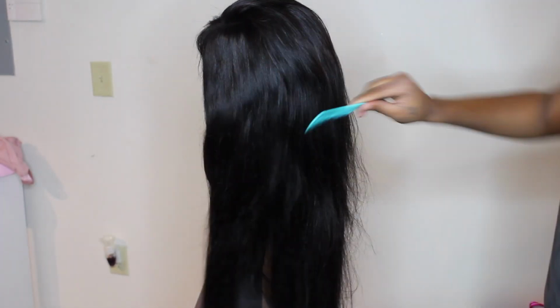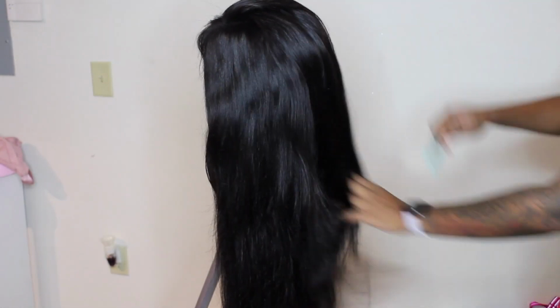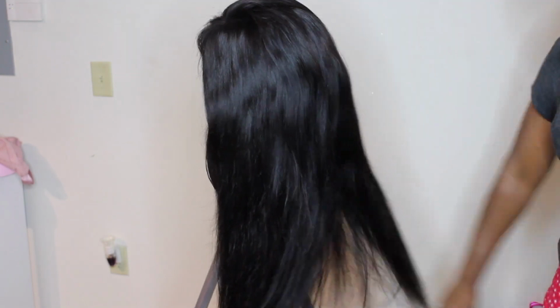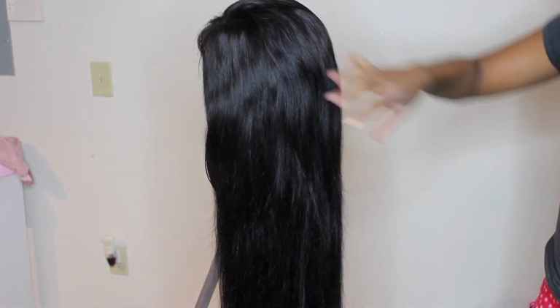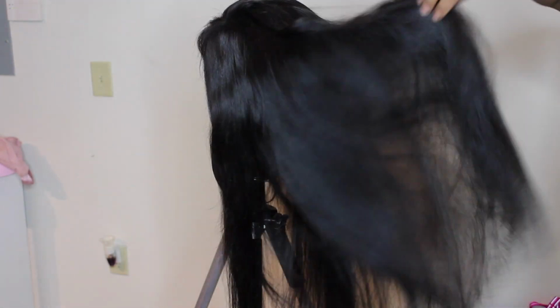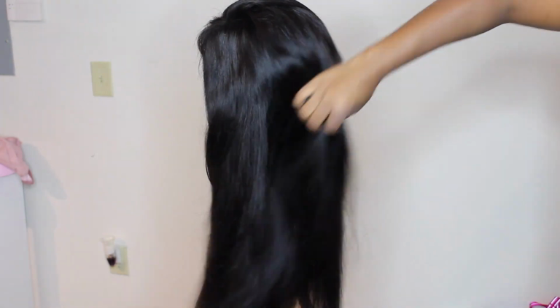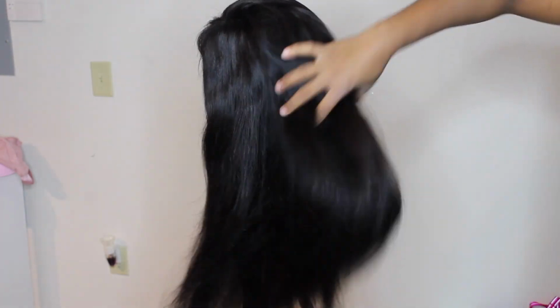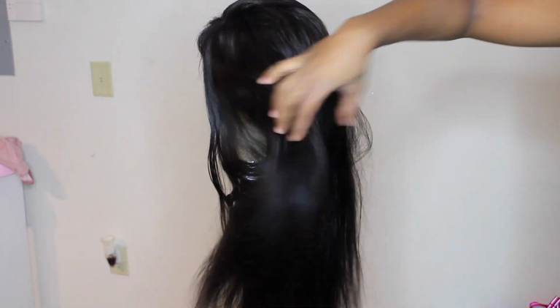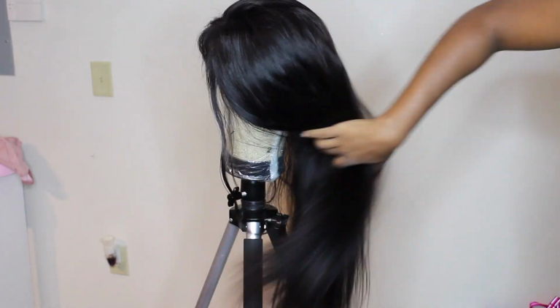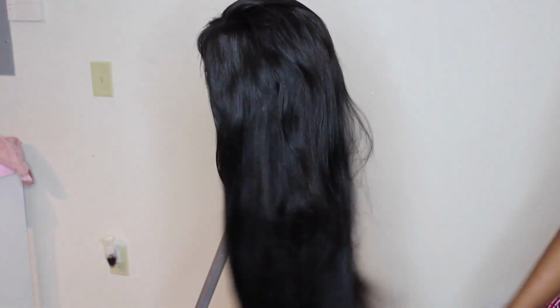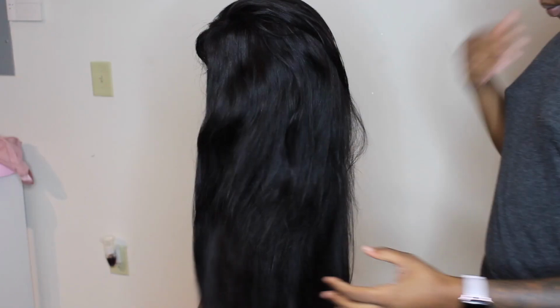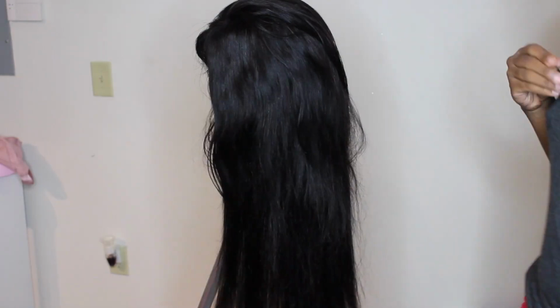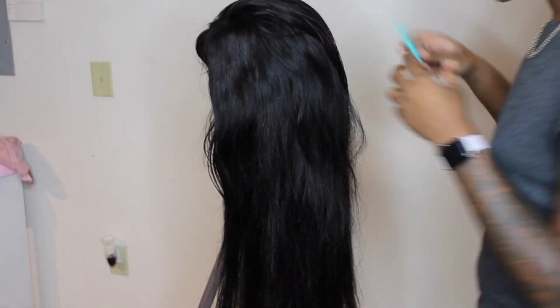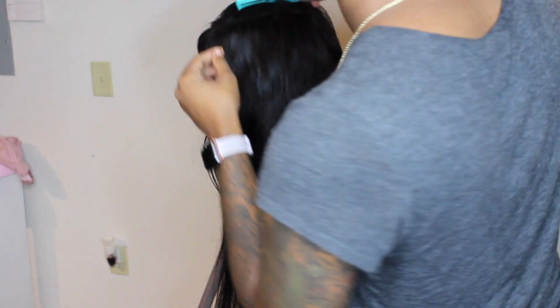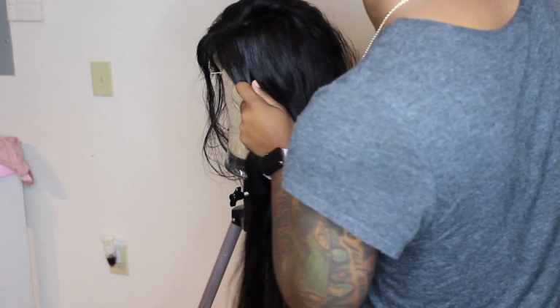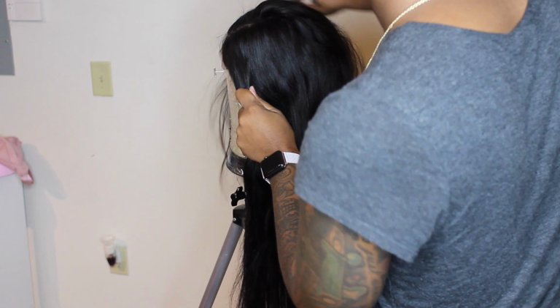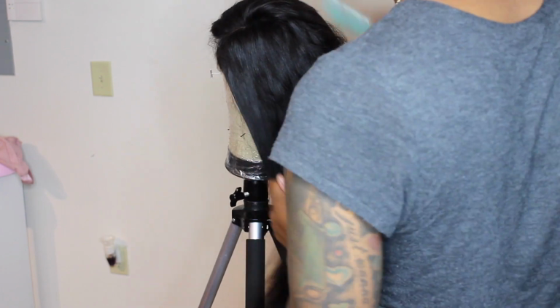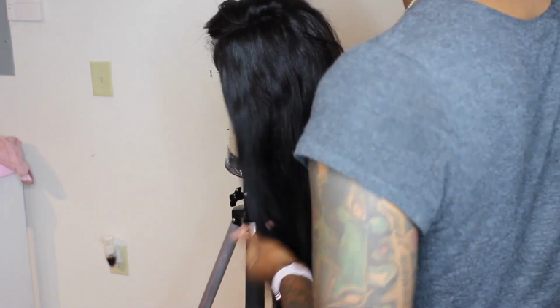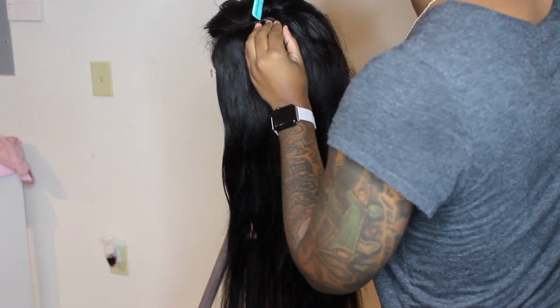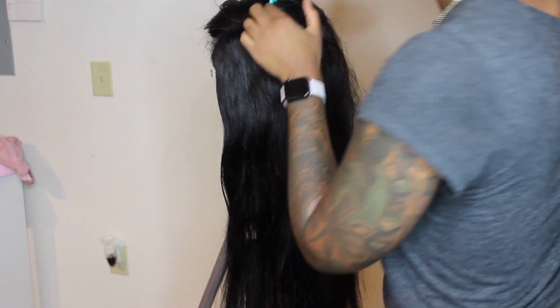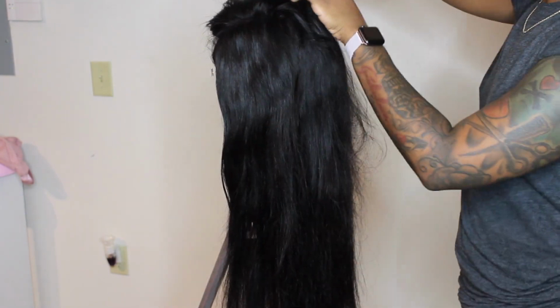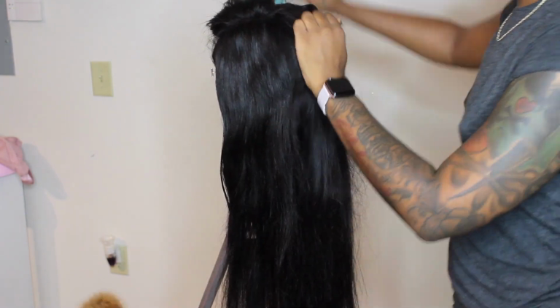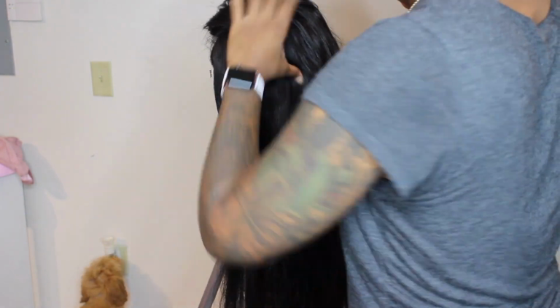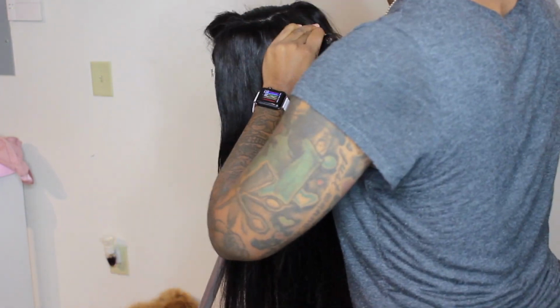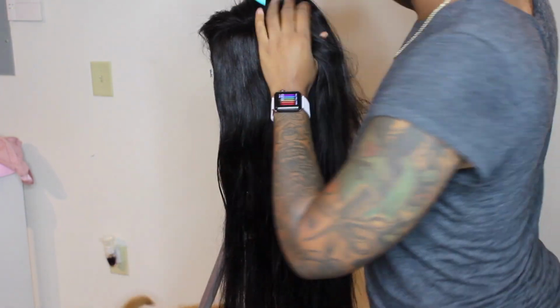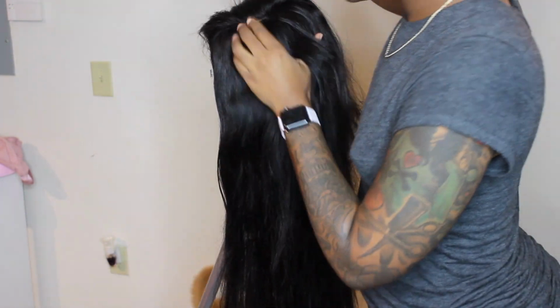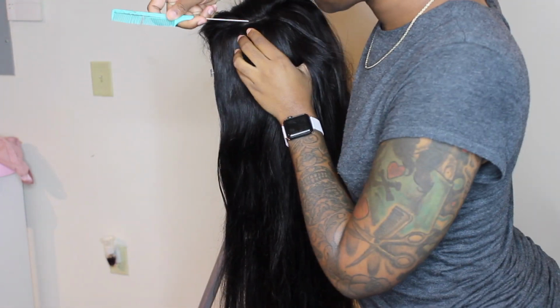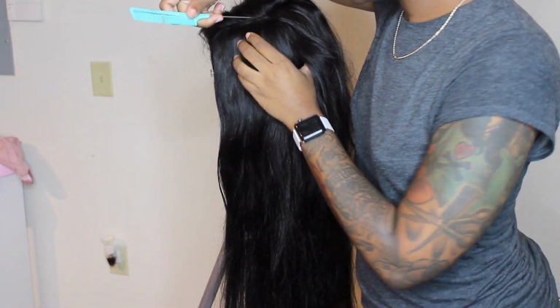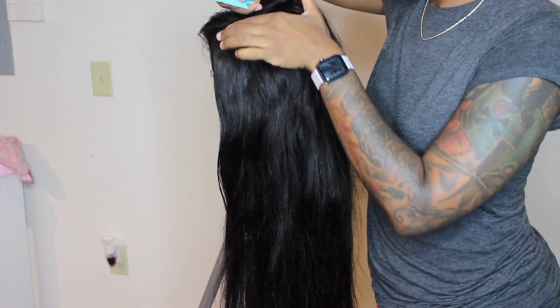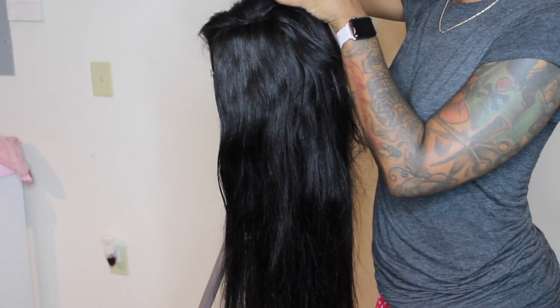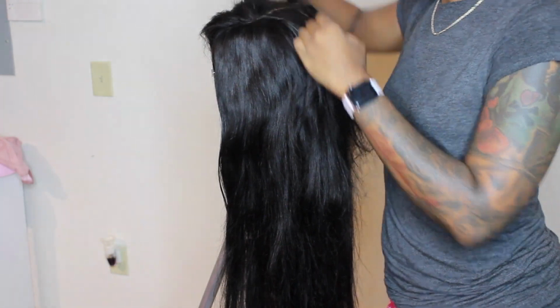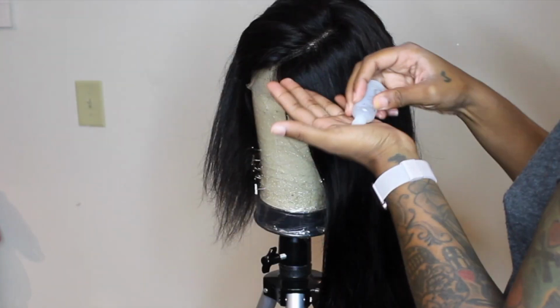I did go ahead and wash and condition the hair as well as bleach the knots off camera. And here I'm just going to show you guys how I prepped the hair.